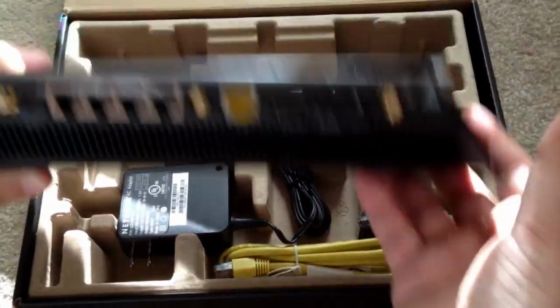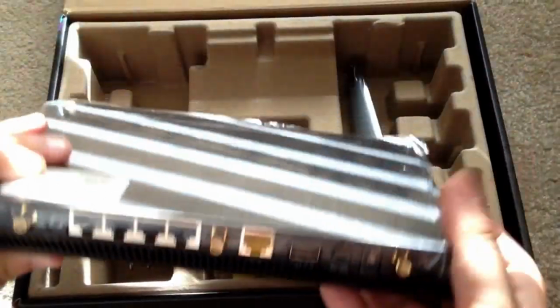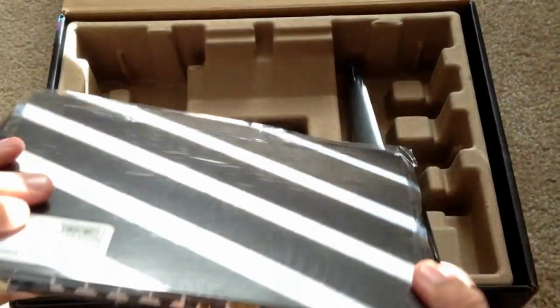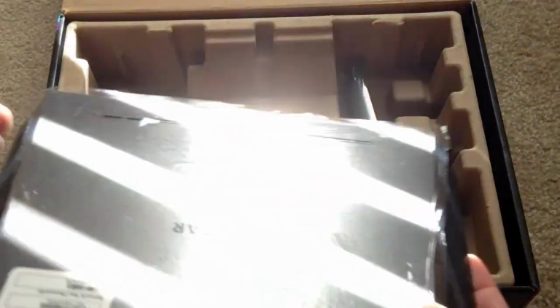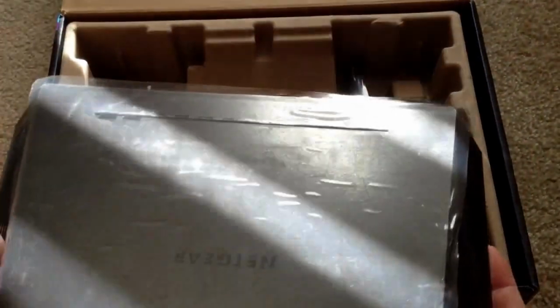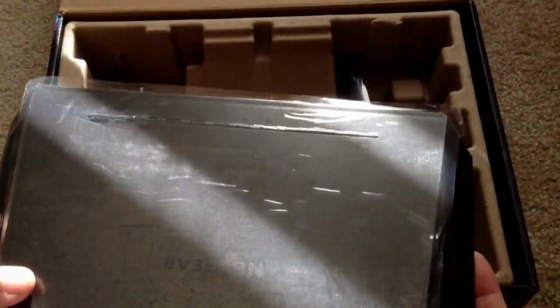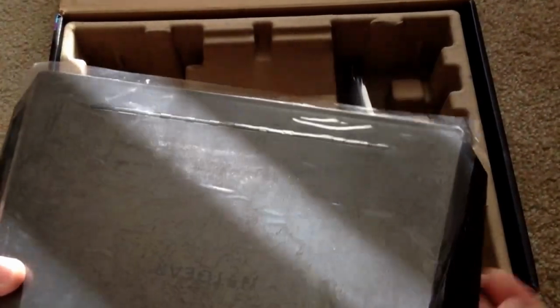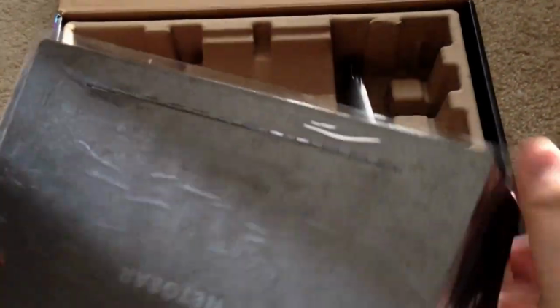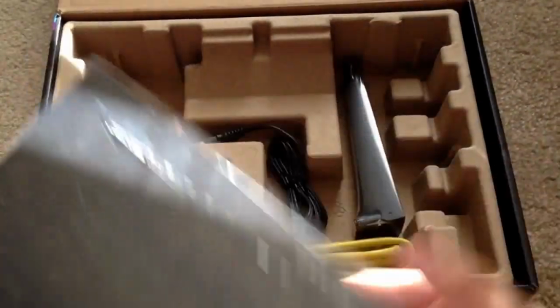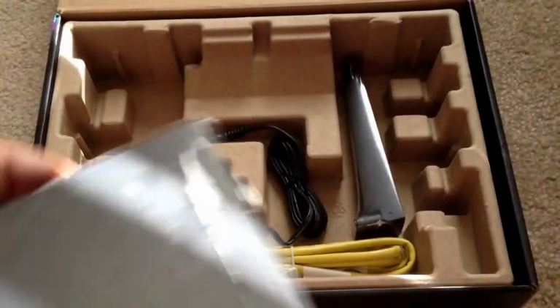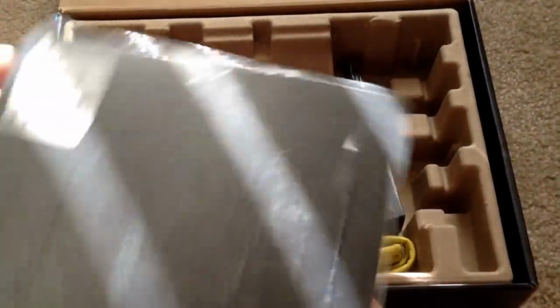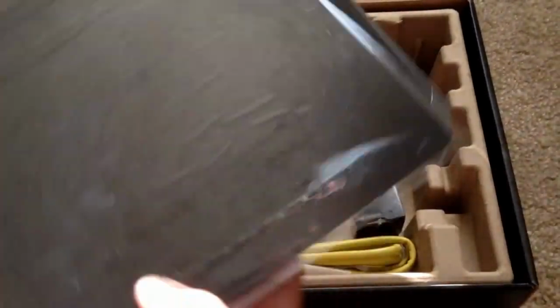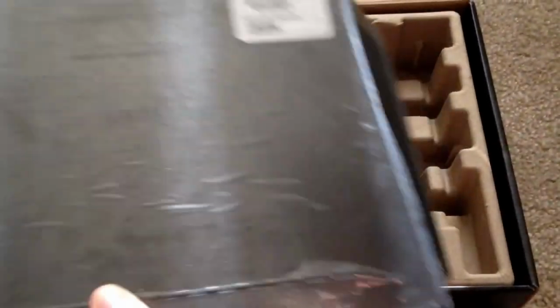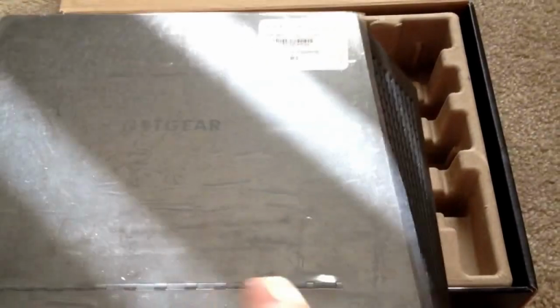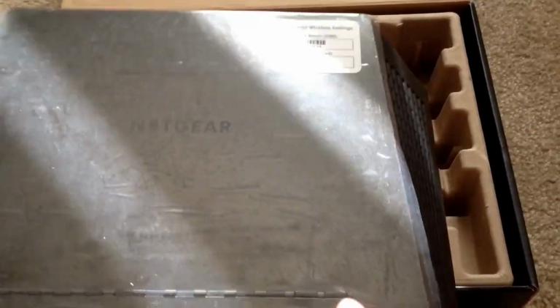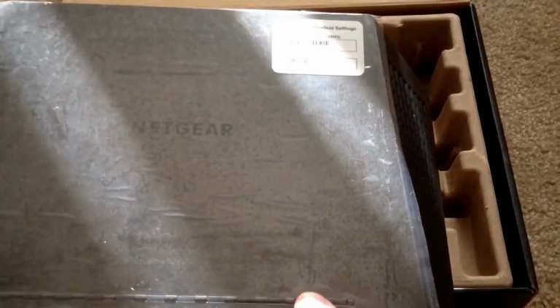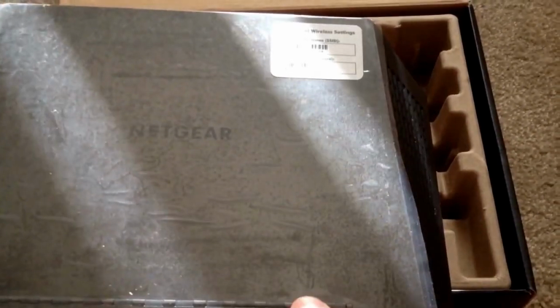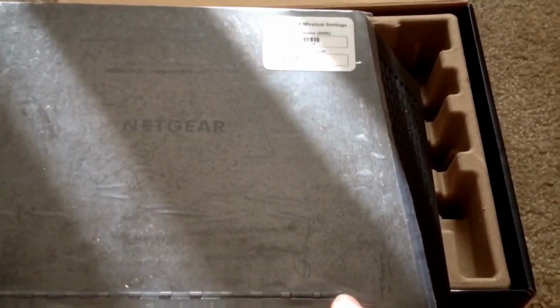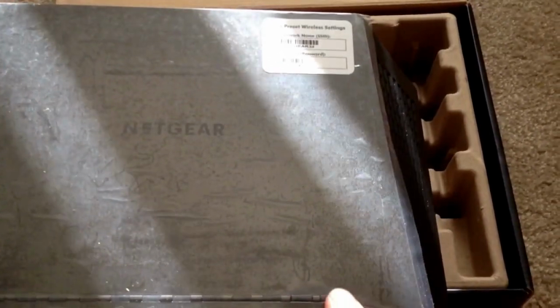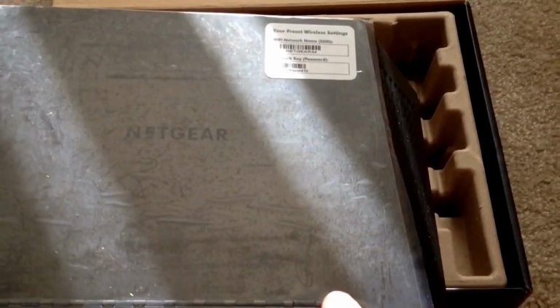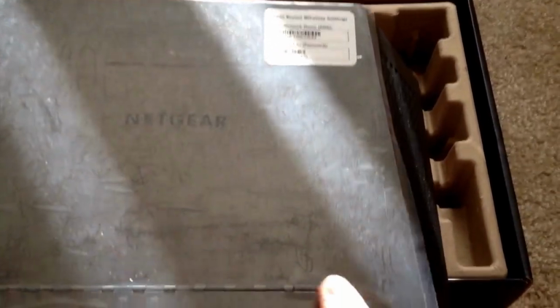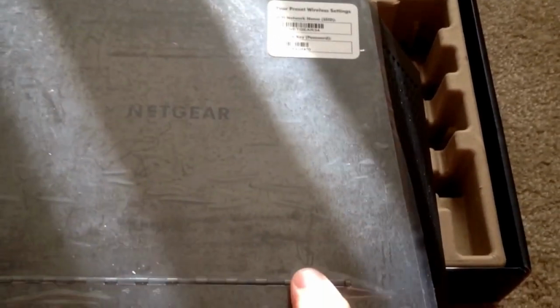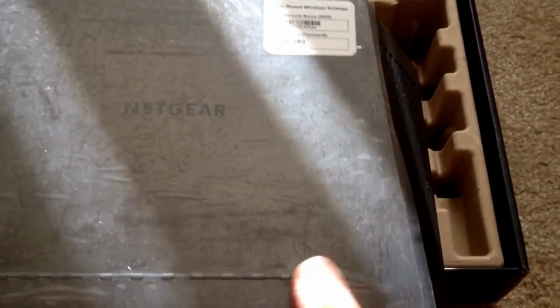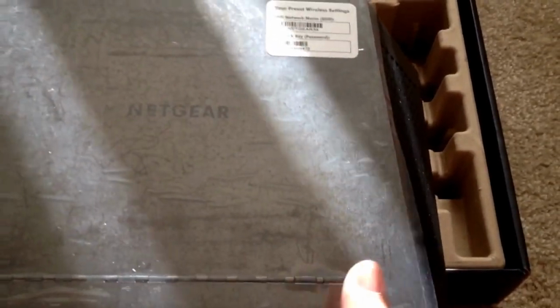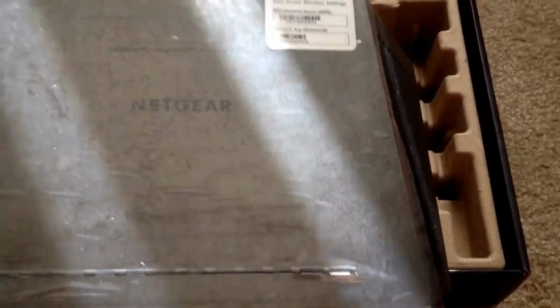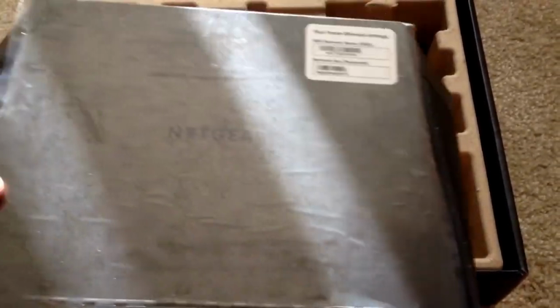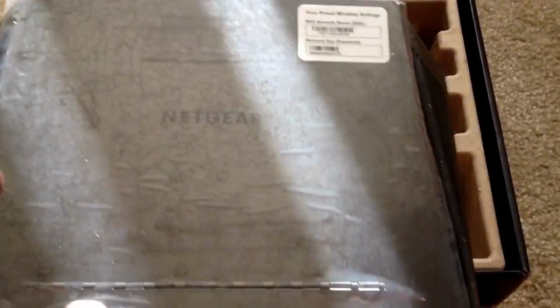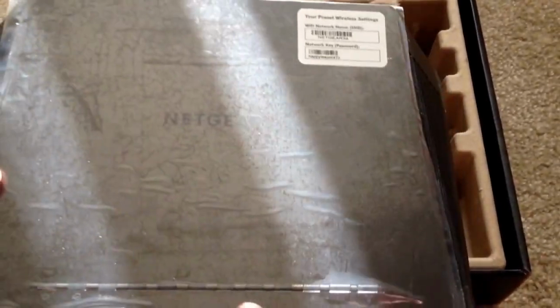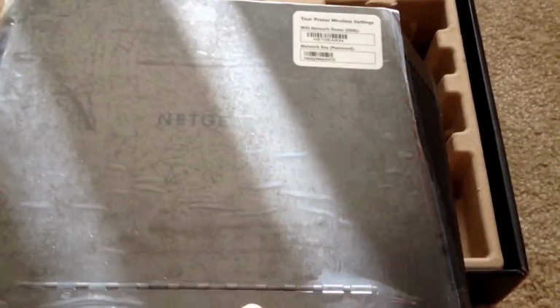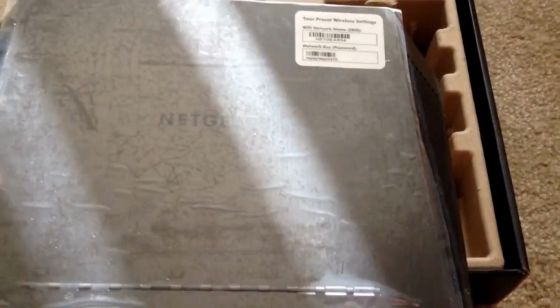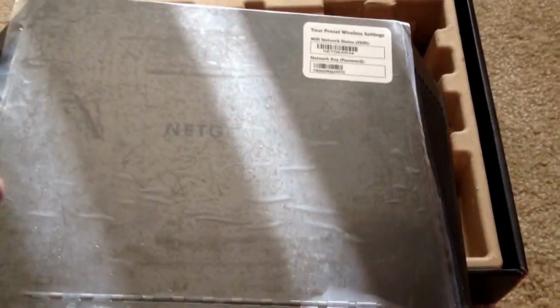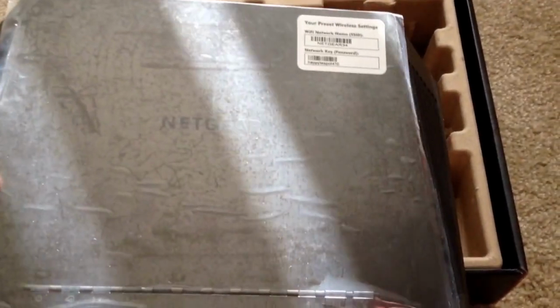That's what's on this box. There are looks like two buttons — one here, one here — and a series of lights to show you activity.